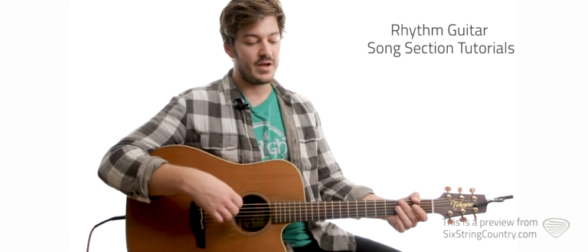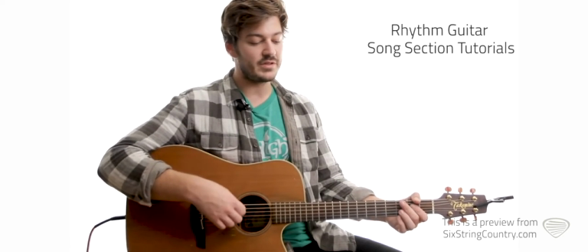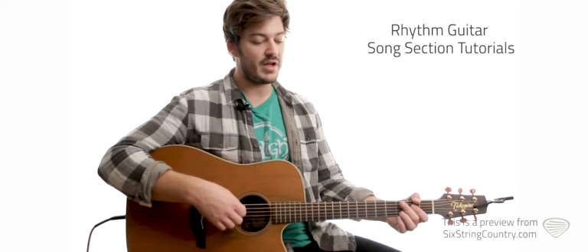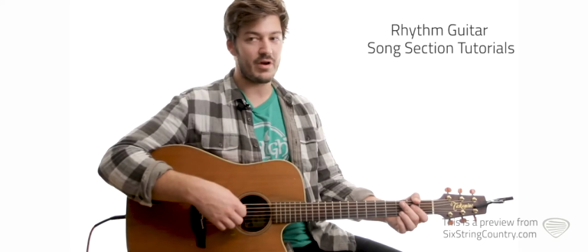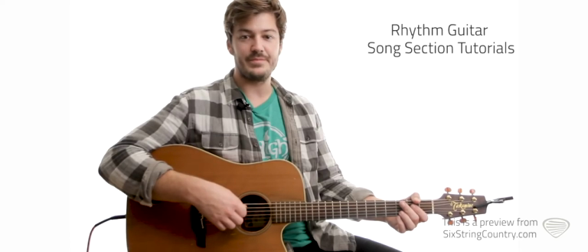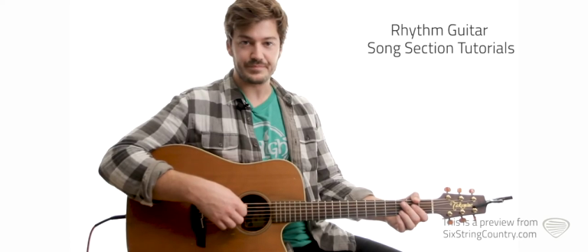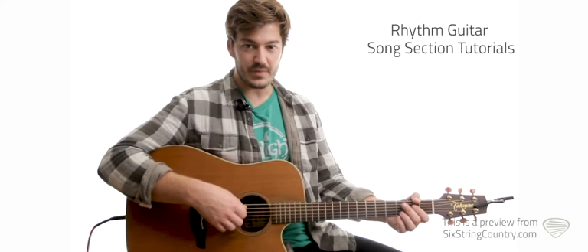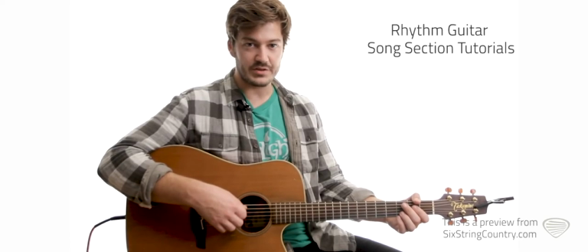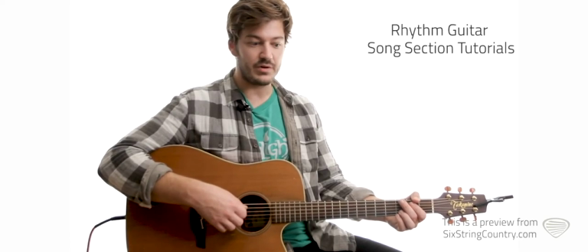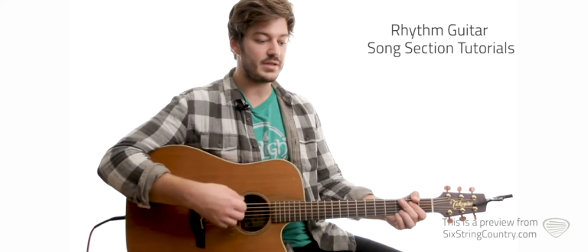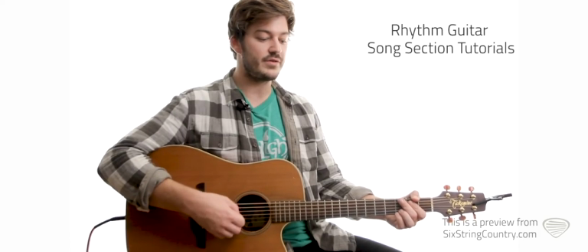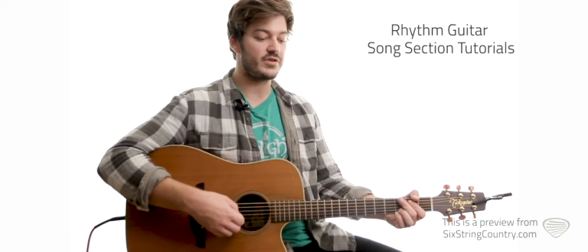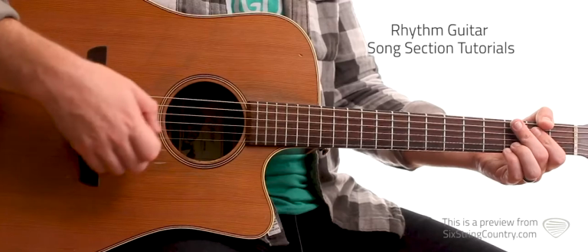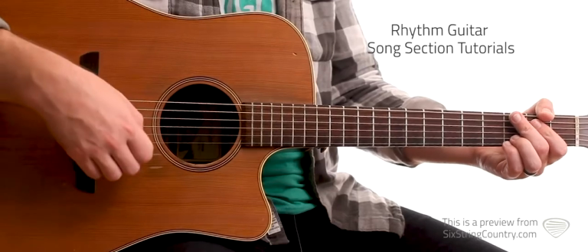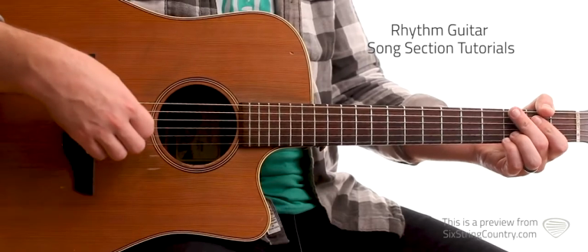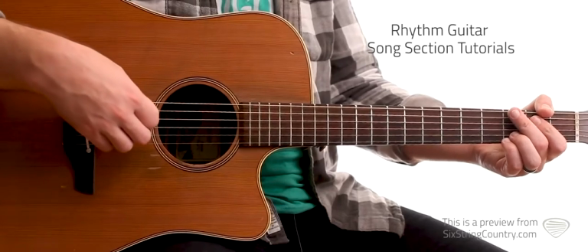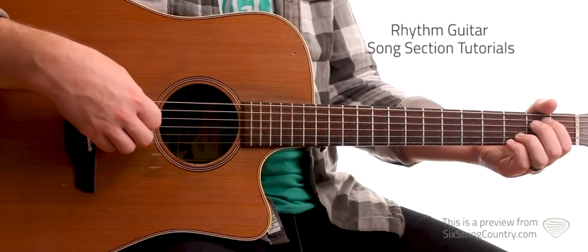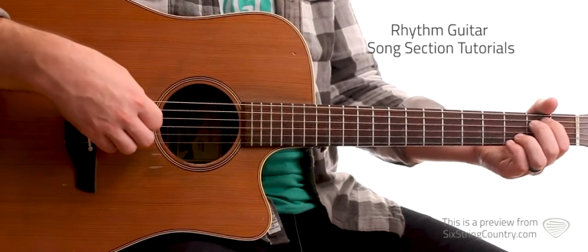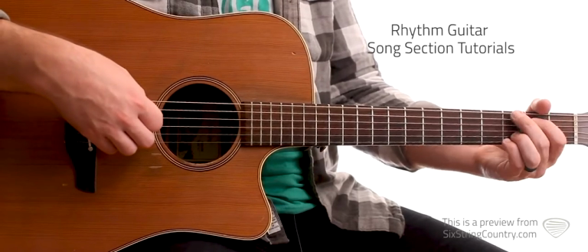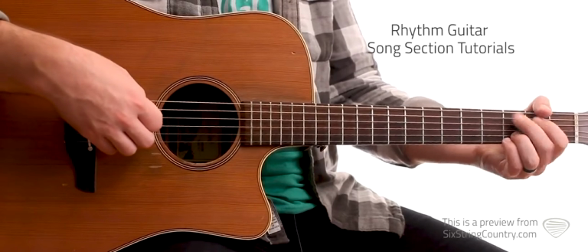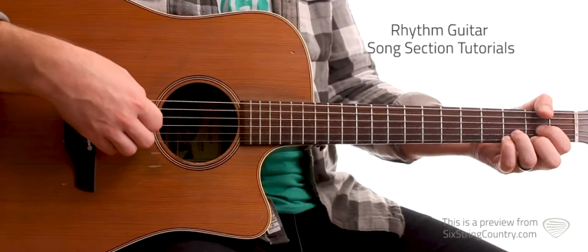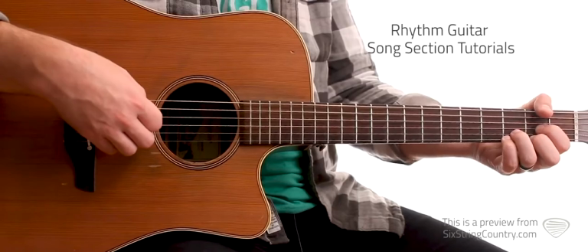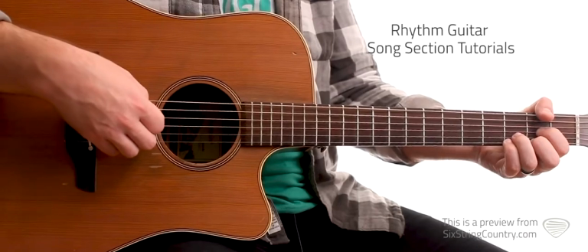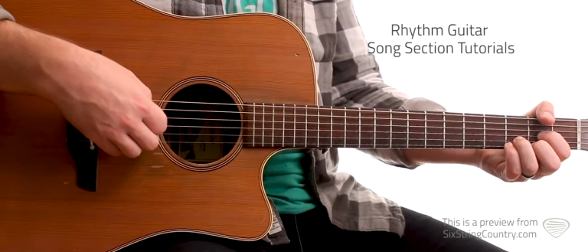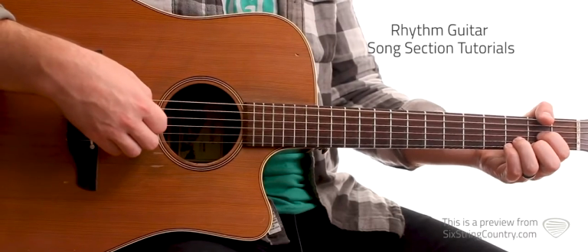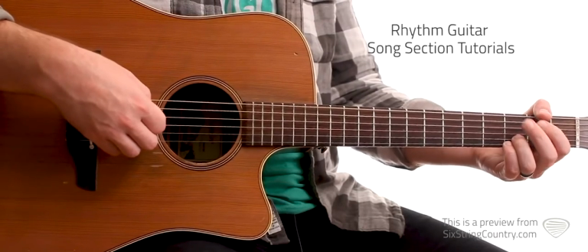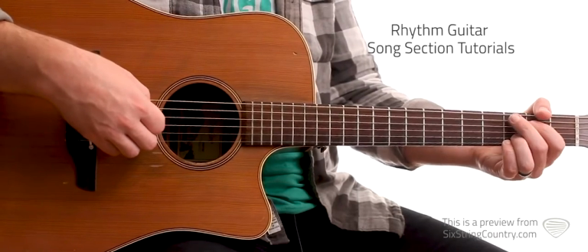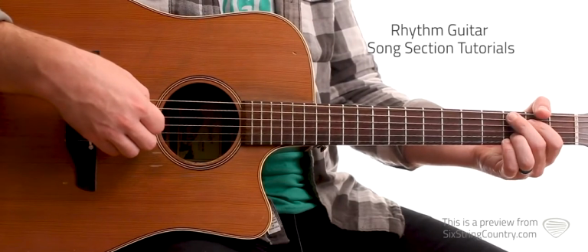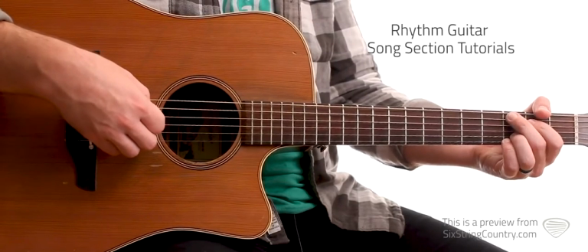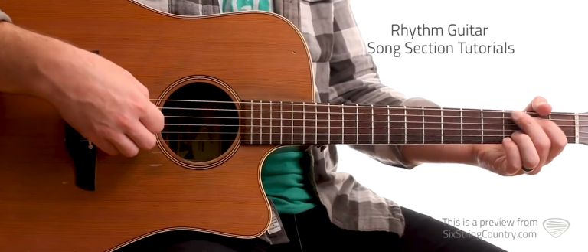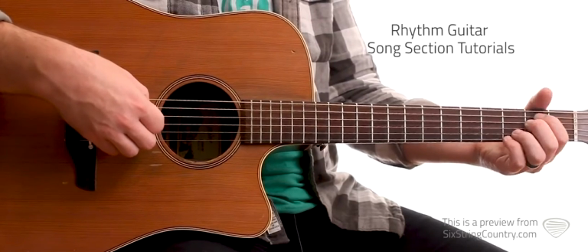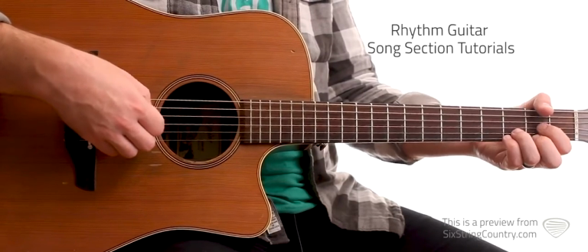Let's go ahead and grab it. Let's do the first eight — this is going to be E minor, C, D. And the last eight are going to be C, E minor, D.